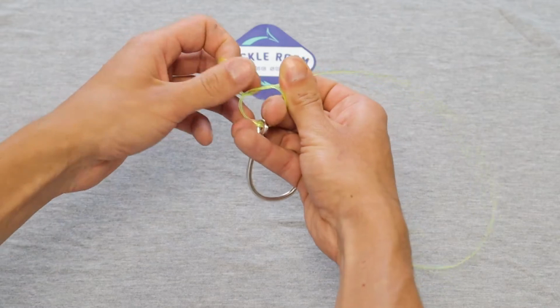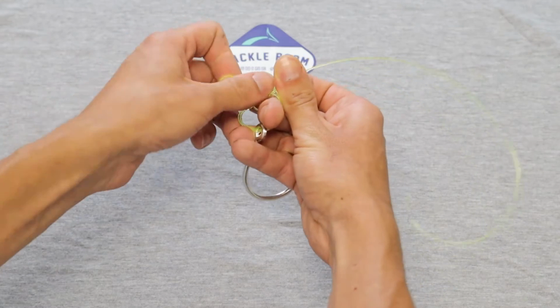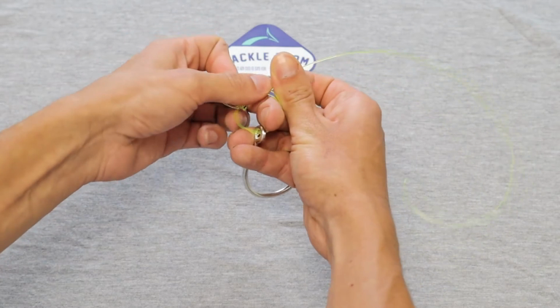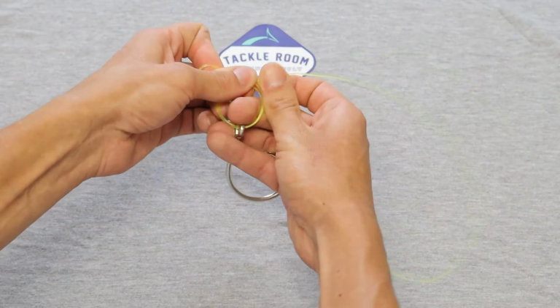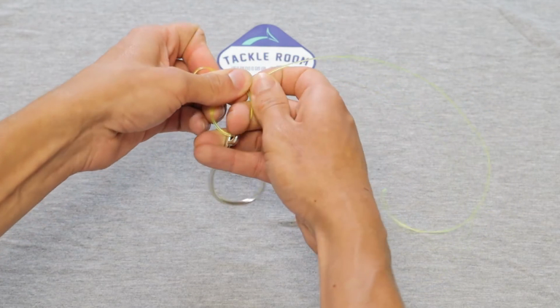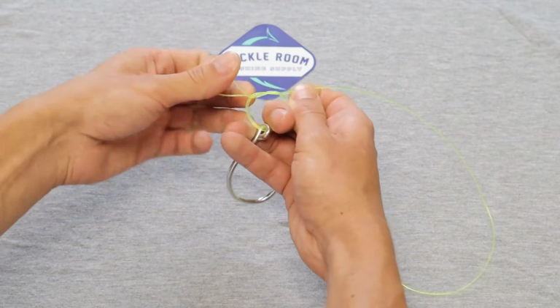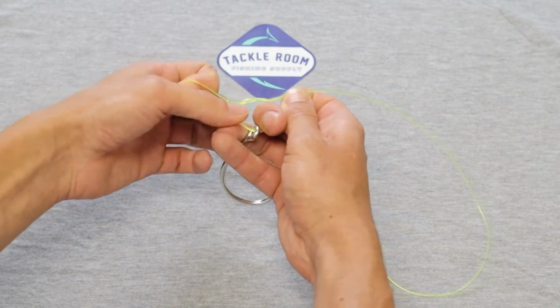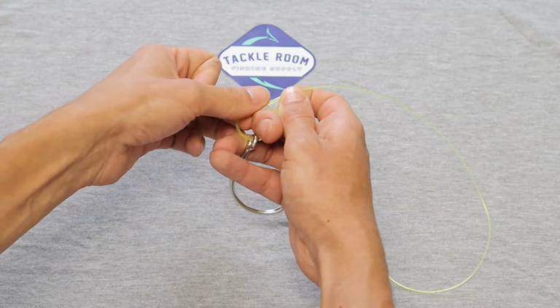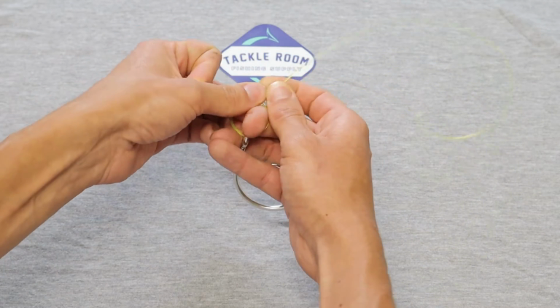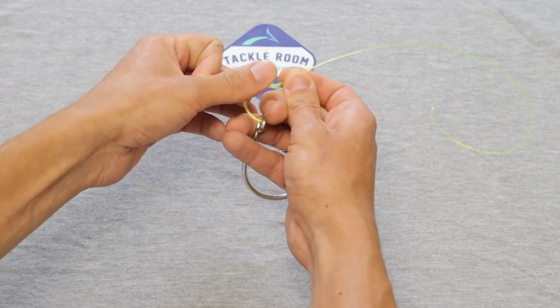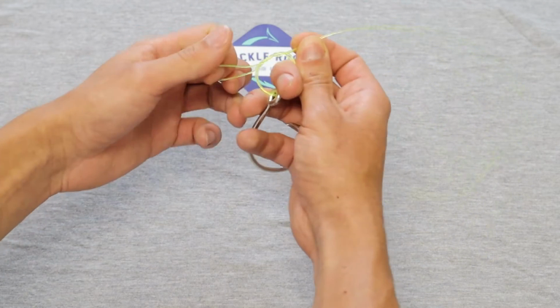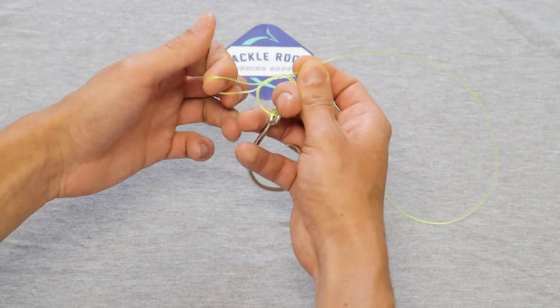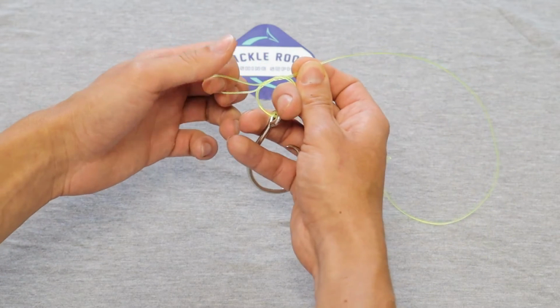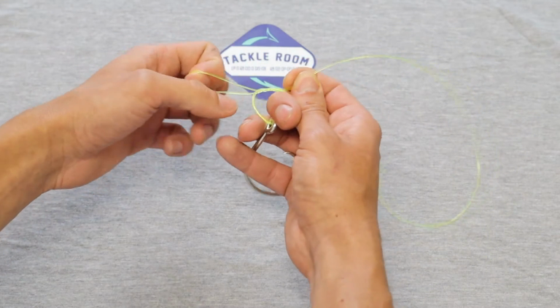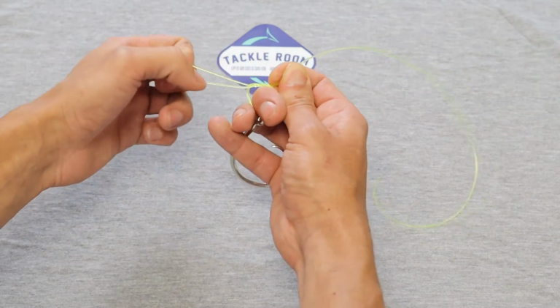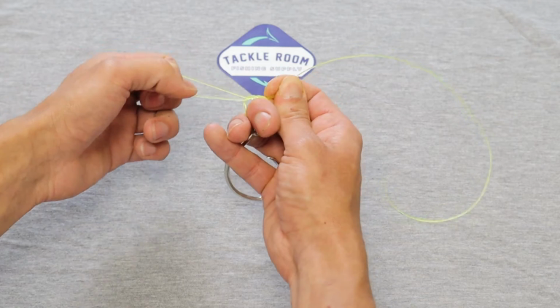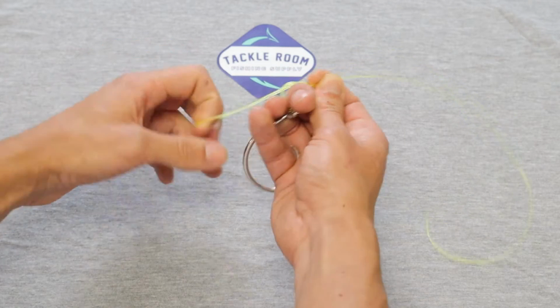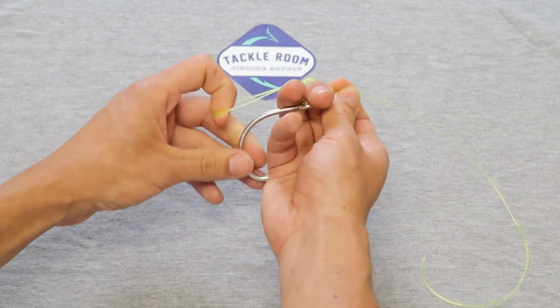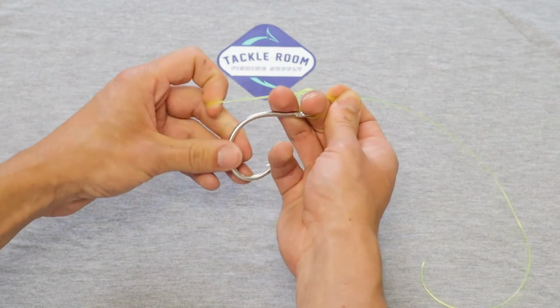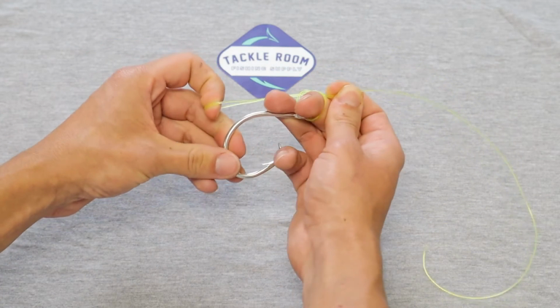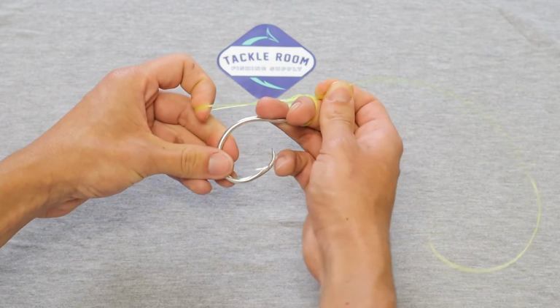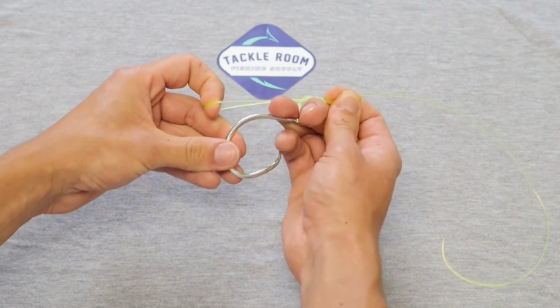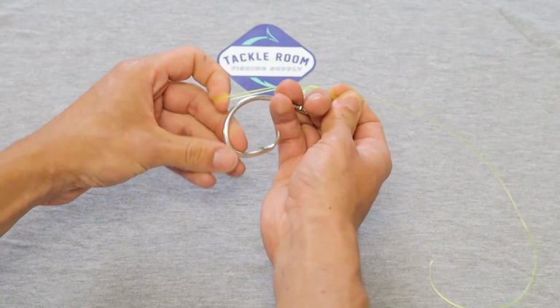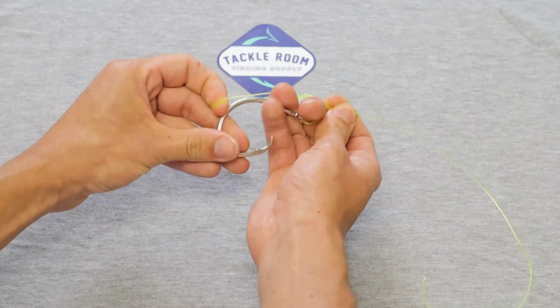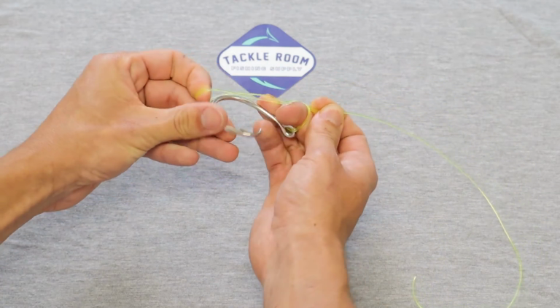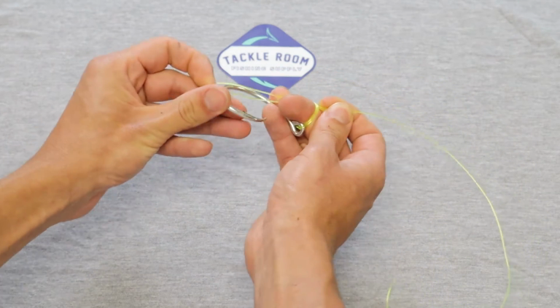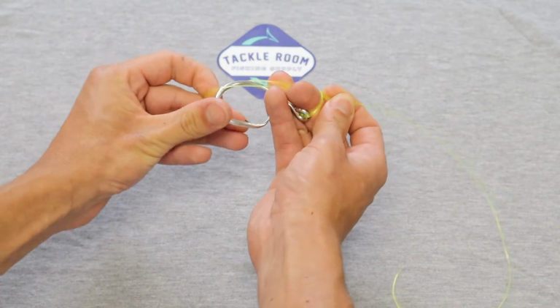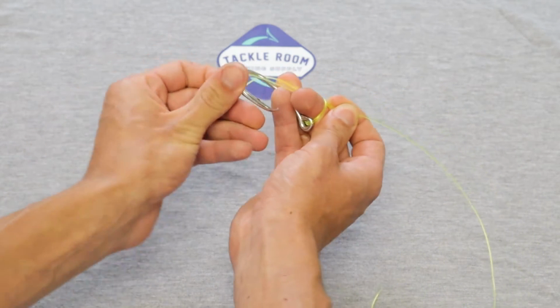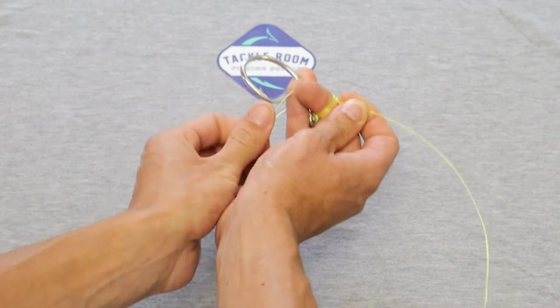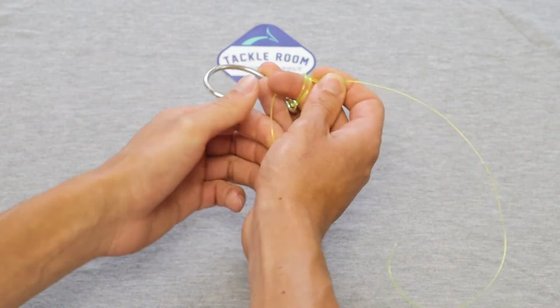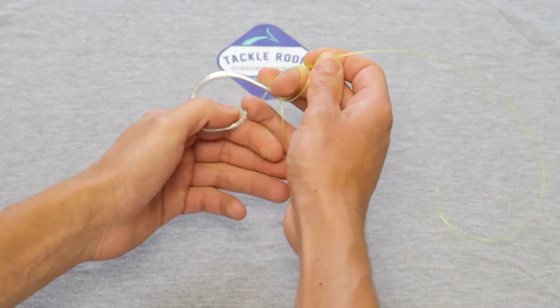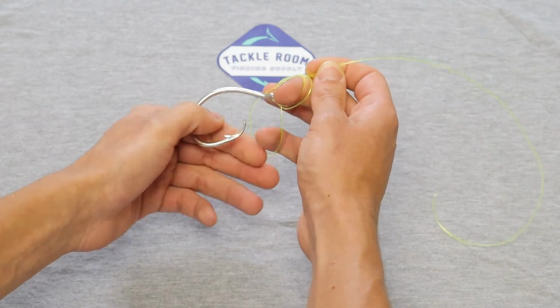Make sure you've got that tag line pinched down really tight with that right hand — don't lose grip of it. We're going to feed that loop through the hook just like so.